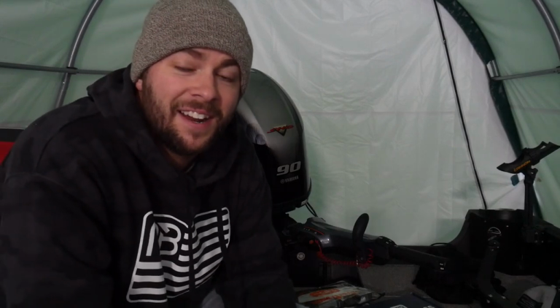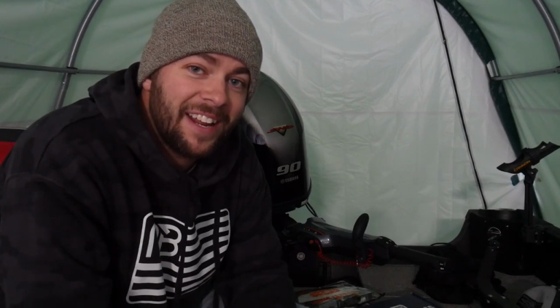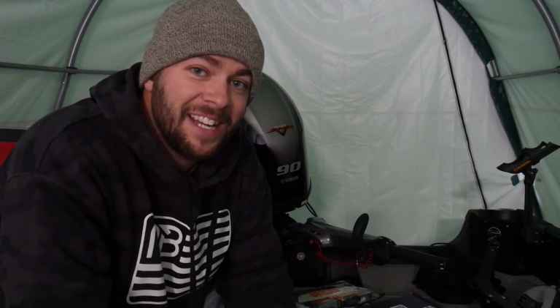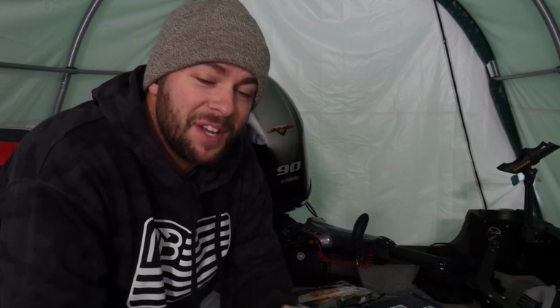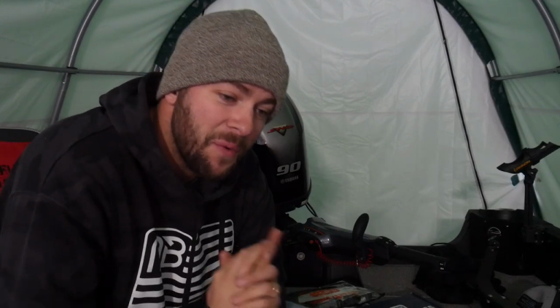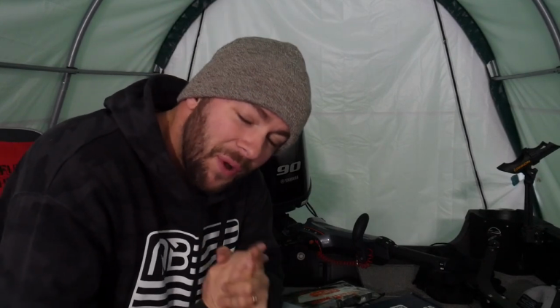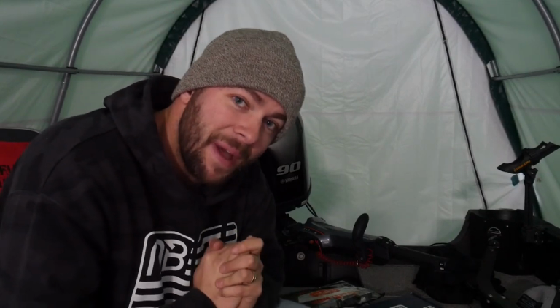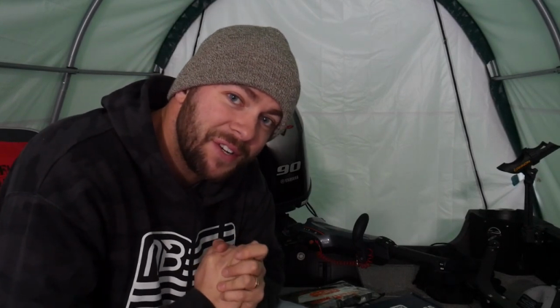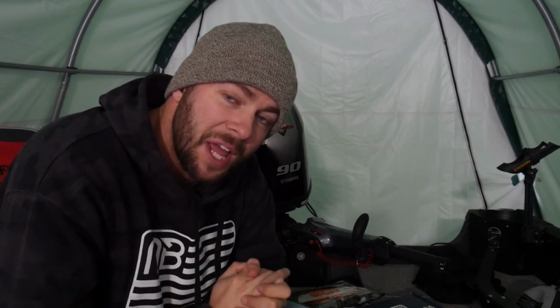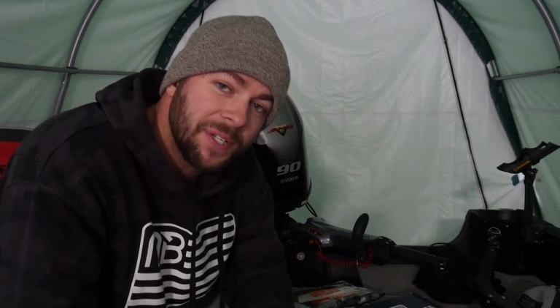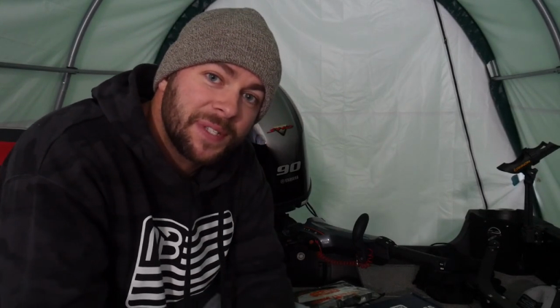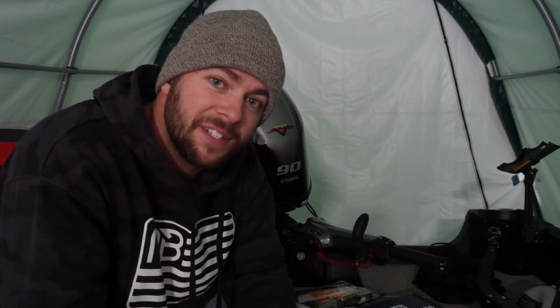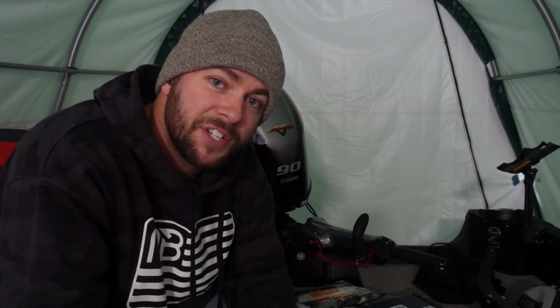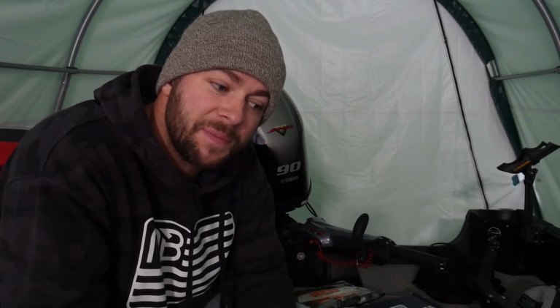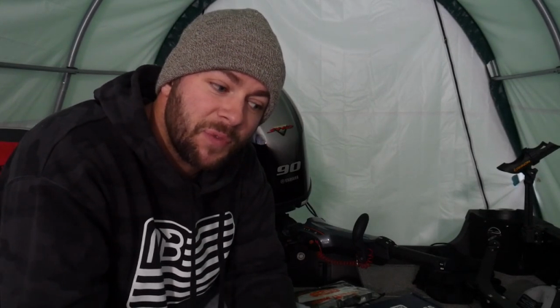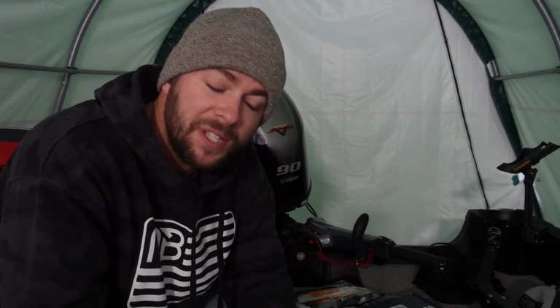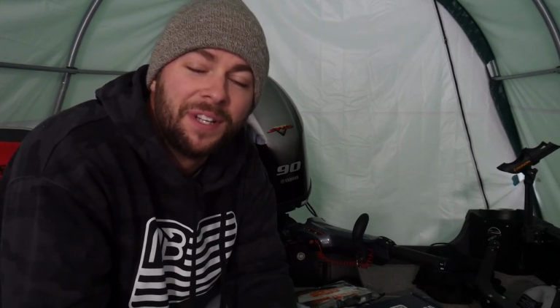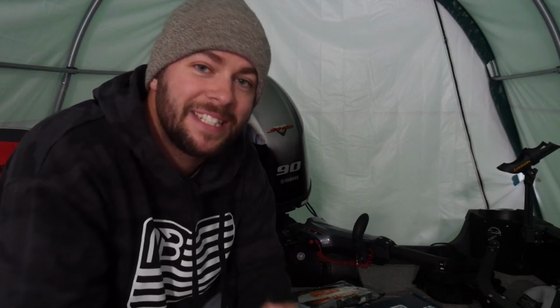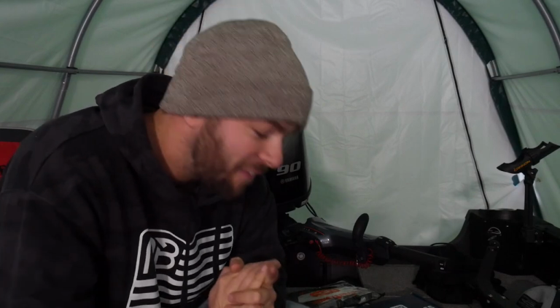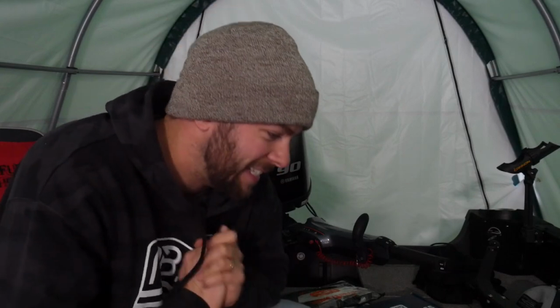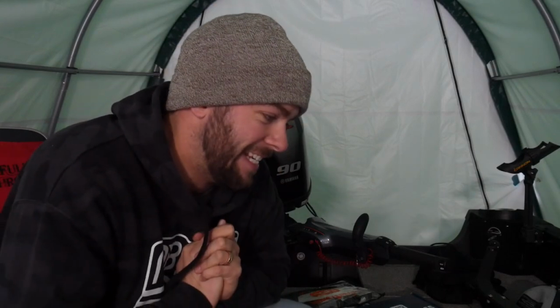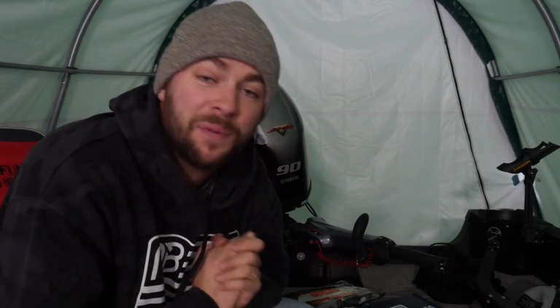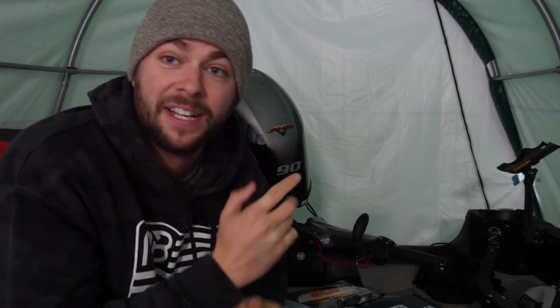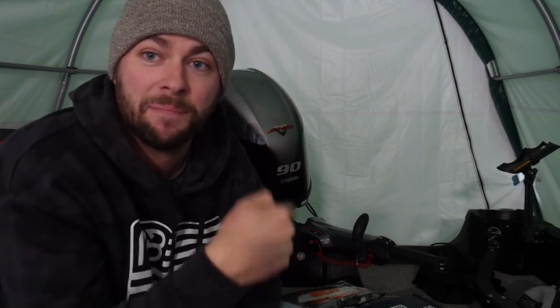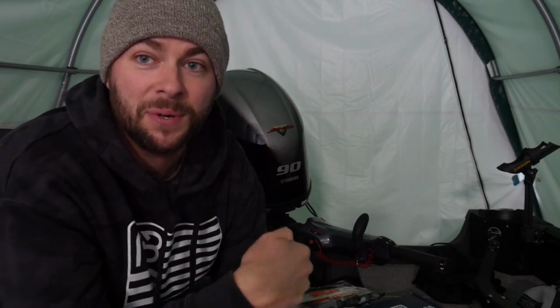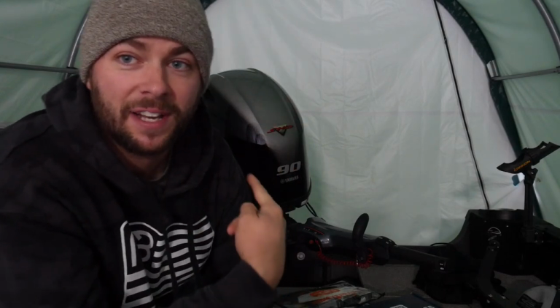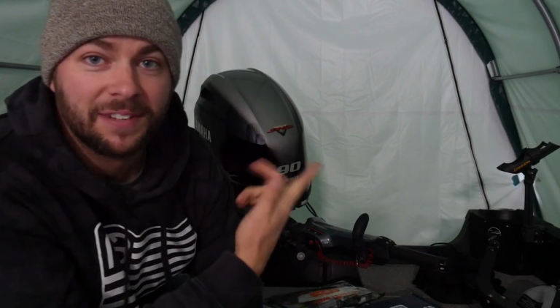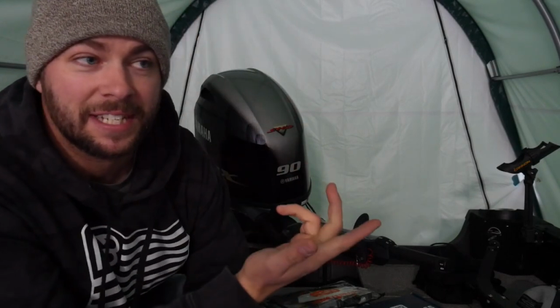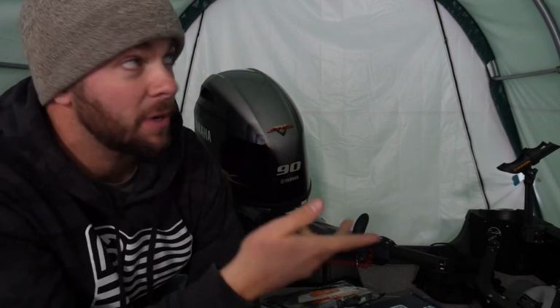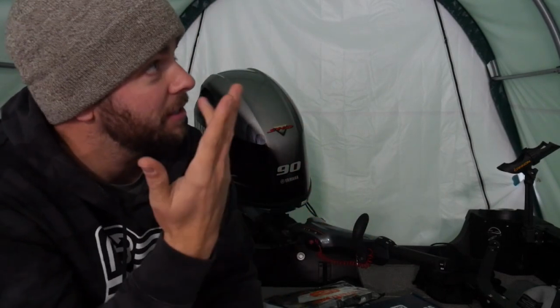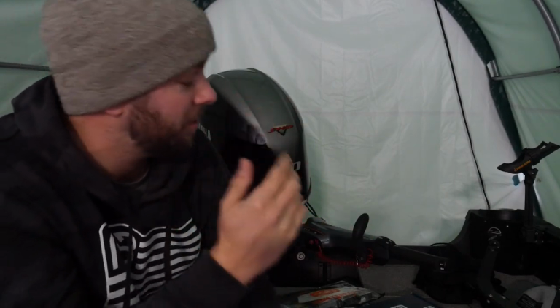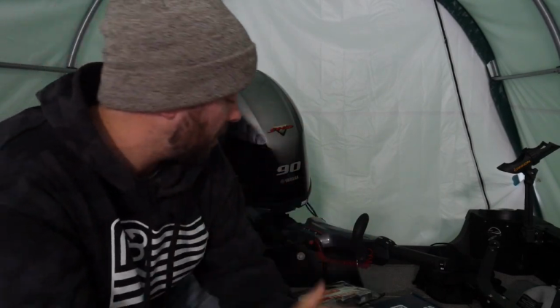Alrighty guys, welcome back to another episode of Wisconsin Fisherman. We've got something a little different today. We're in the boat, obviously — we're in the shelter though.